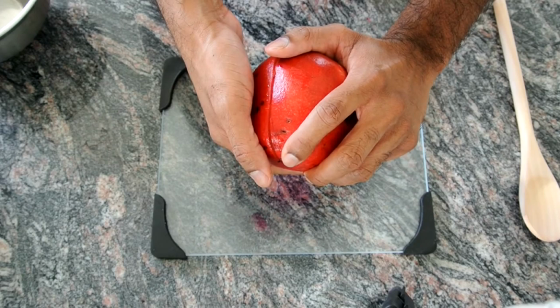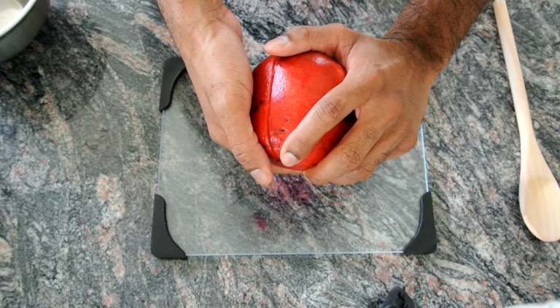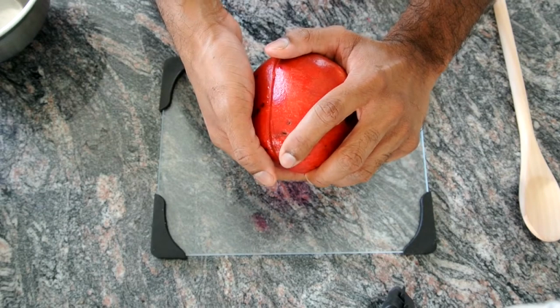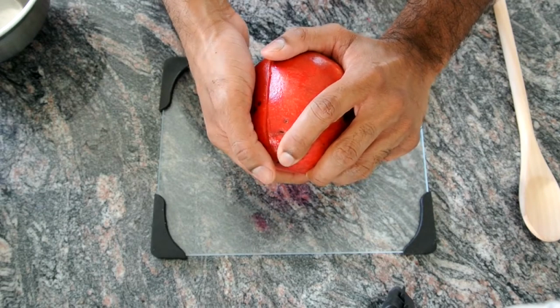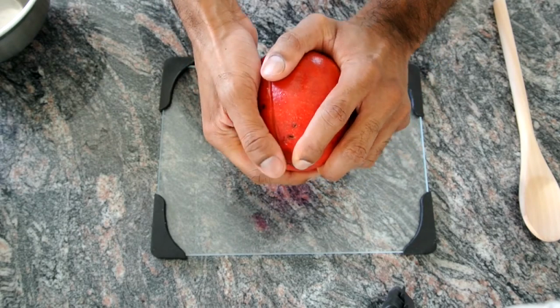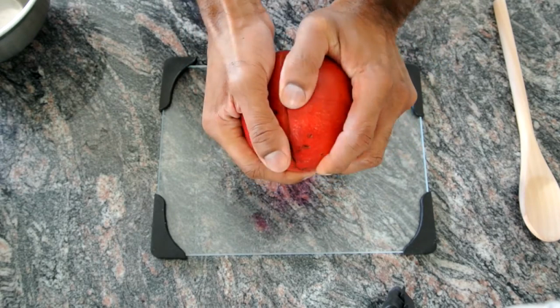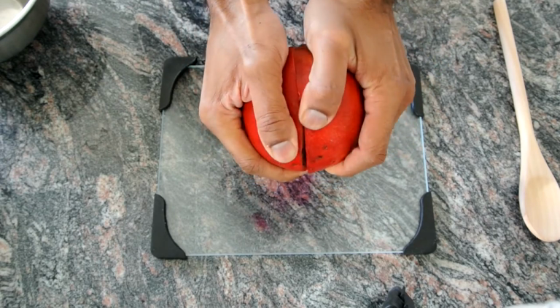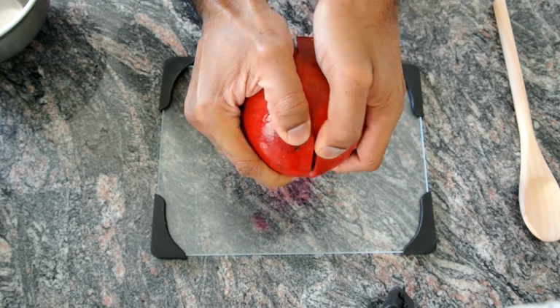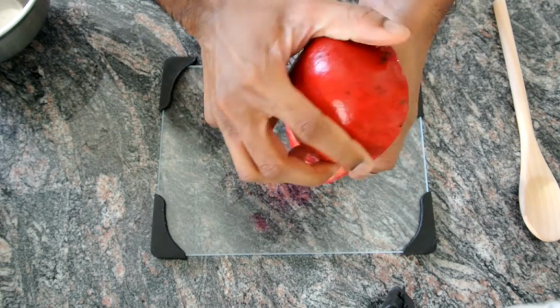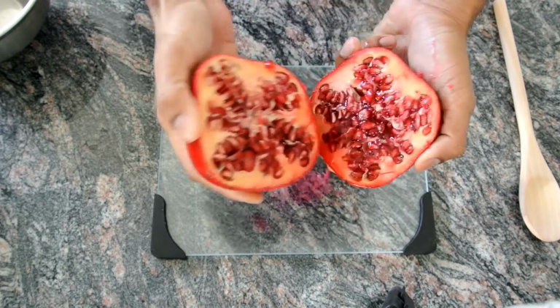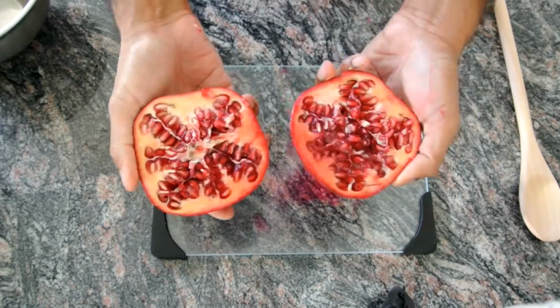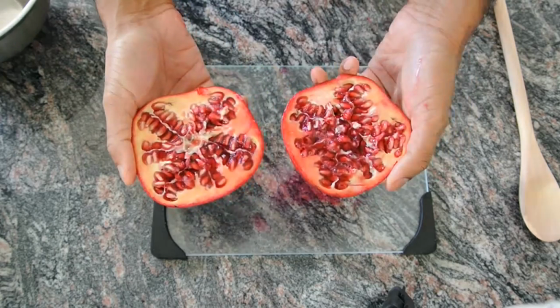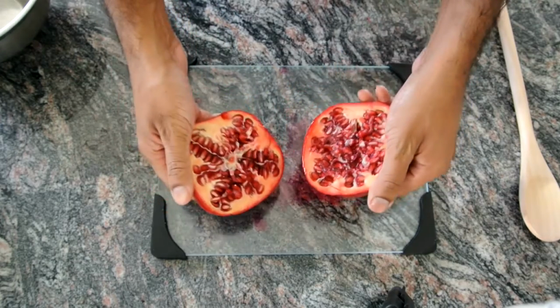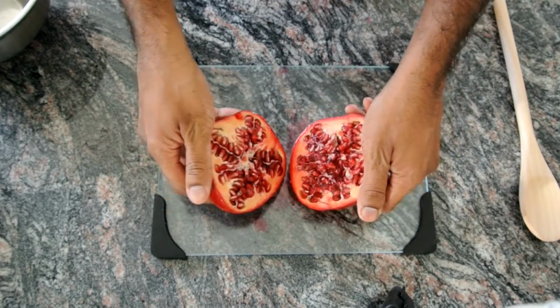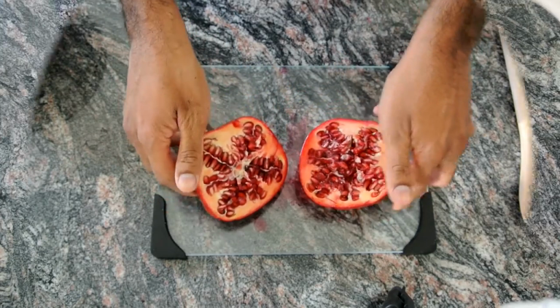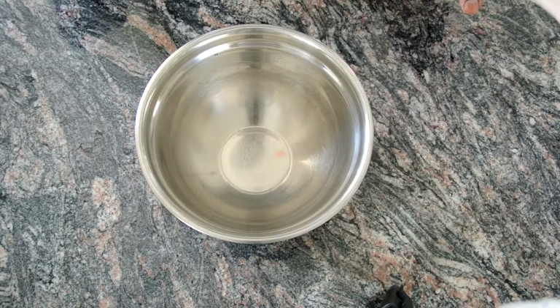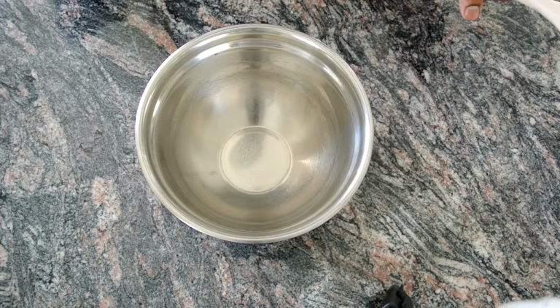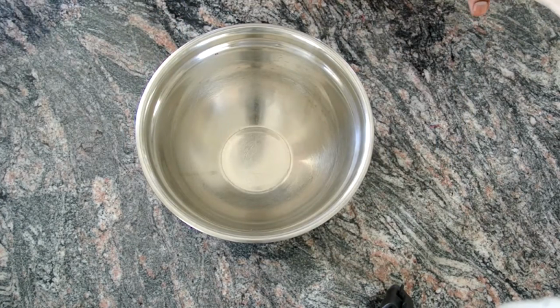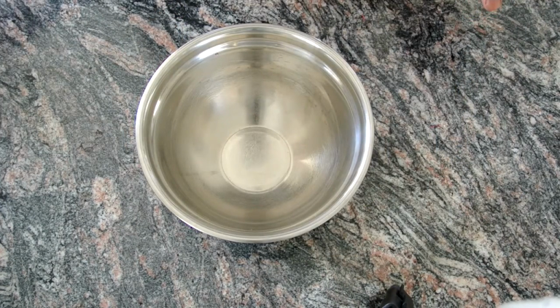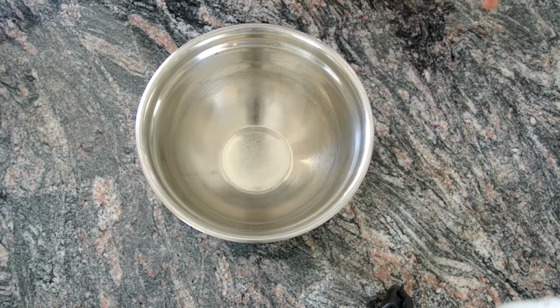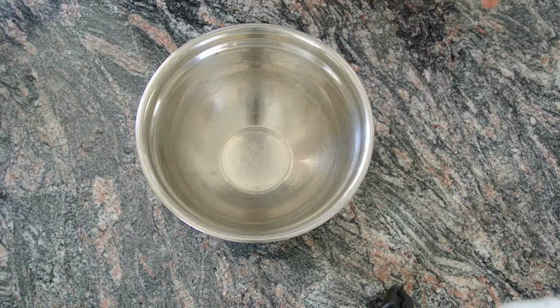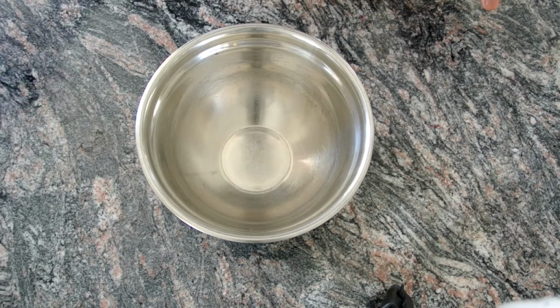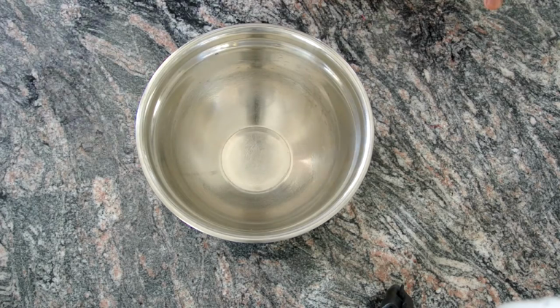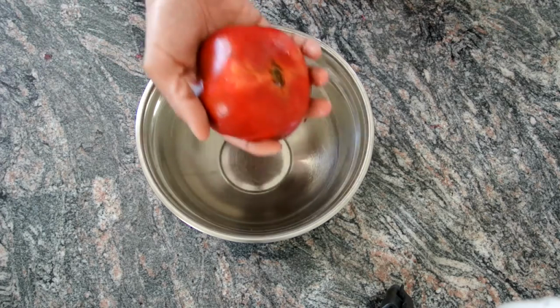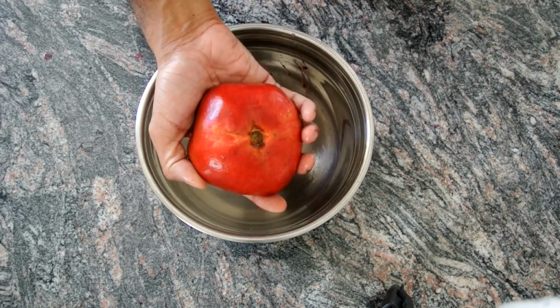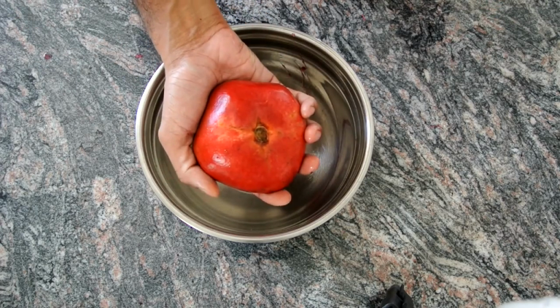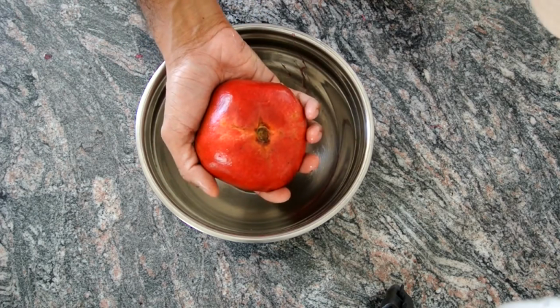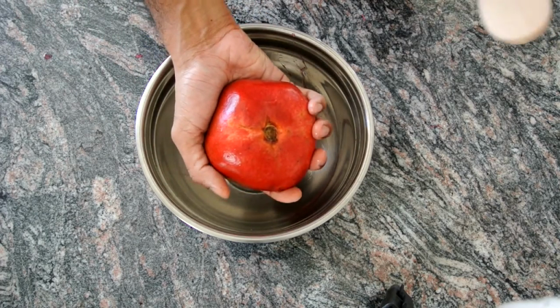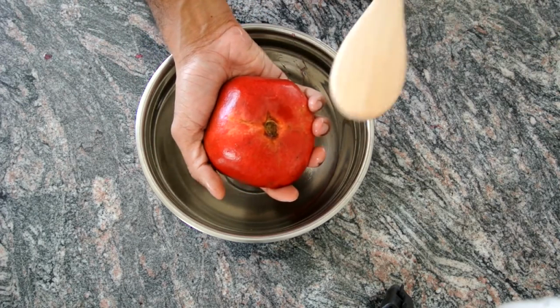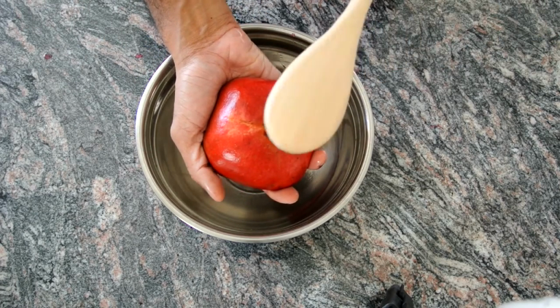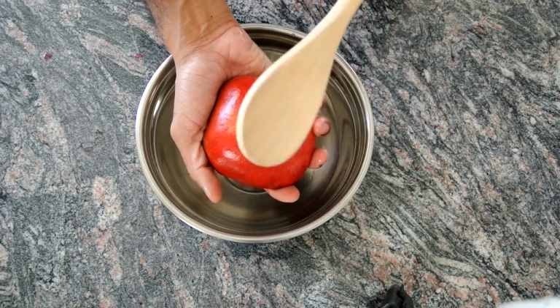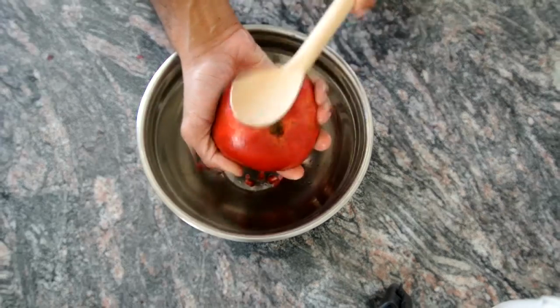Then you want to twist it open. Then you get the bowl, hold the pomegranate on top like so, and just start whacking it.